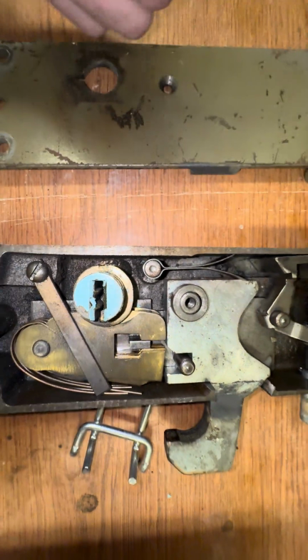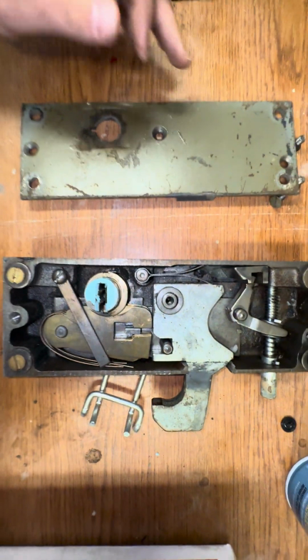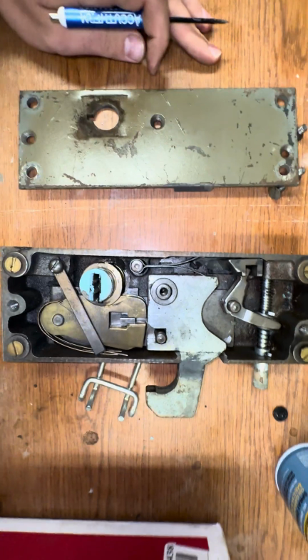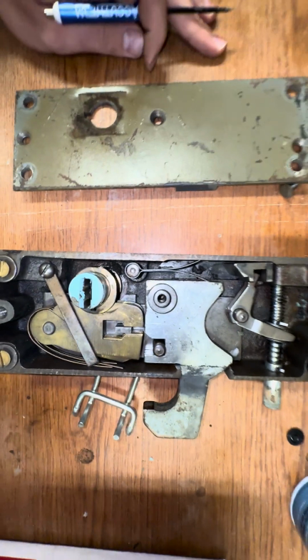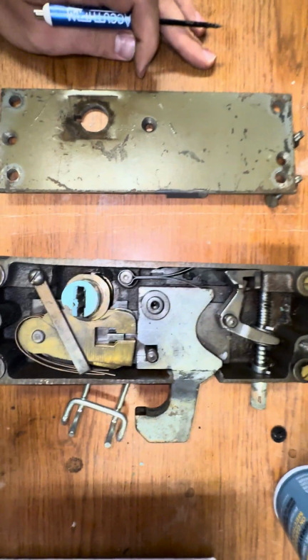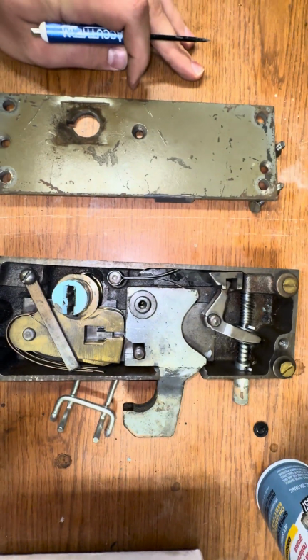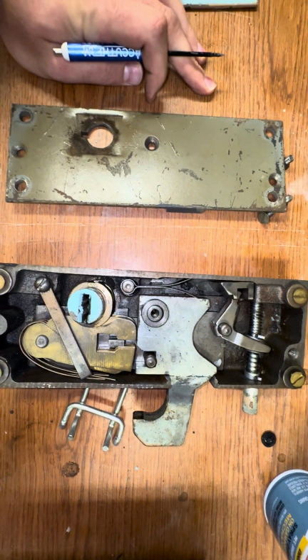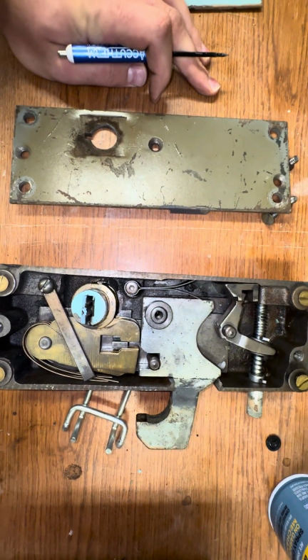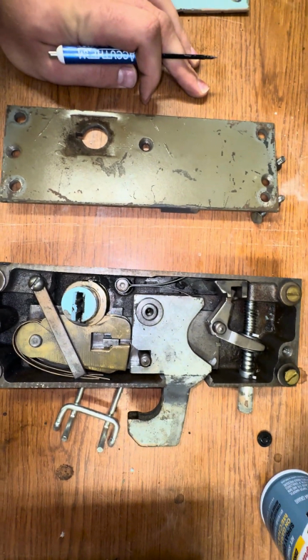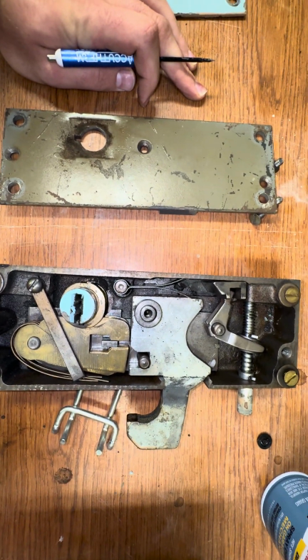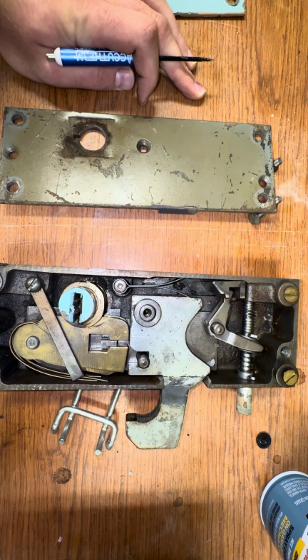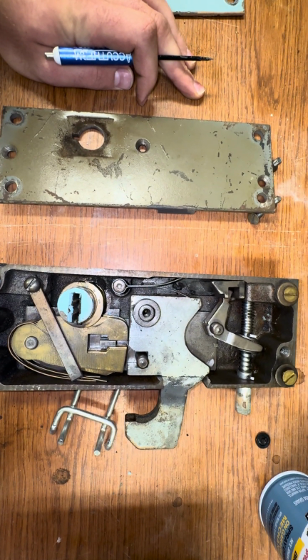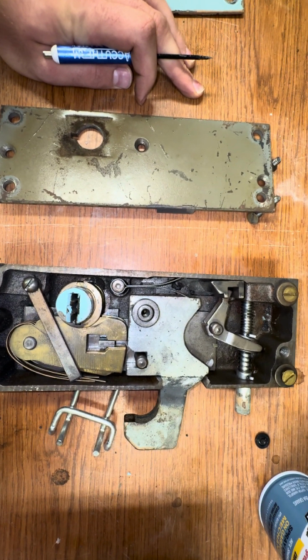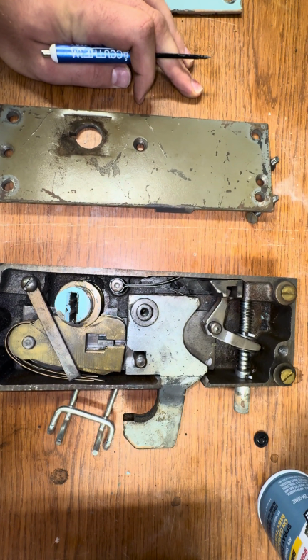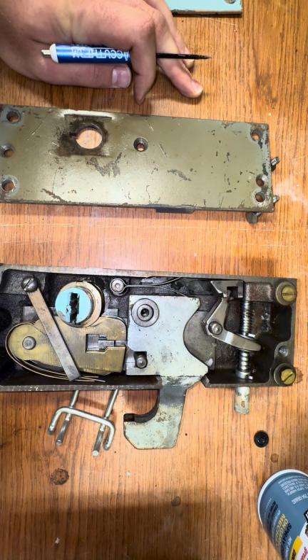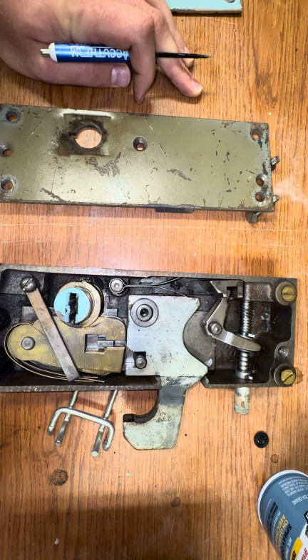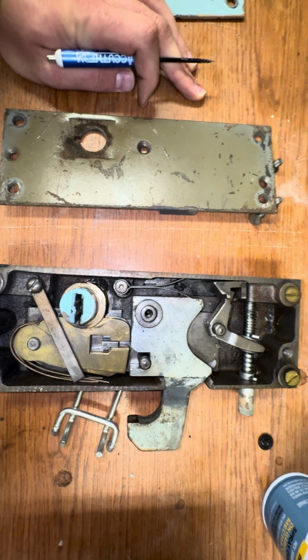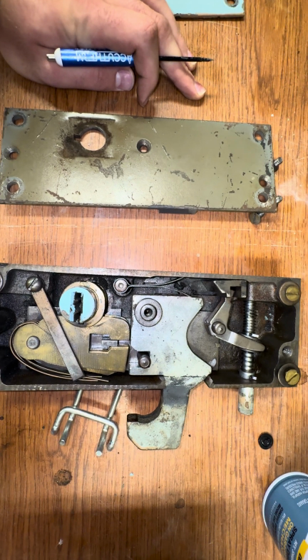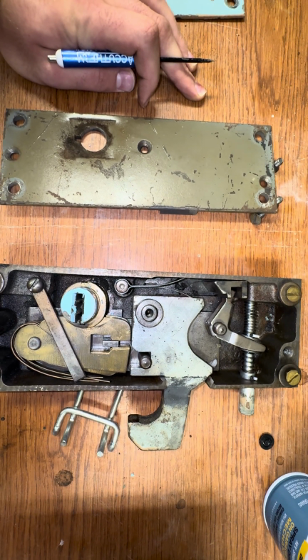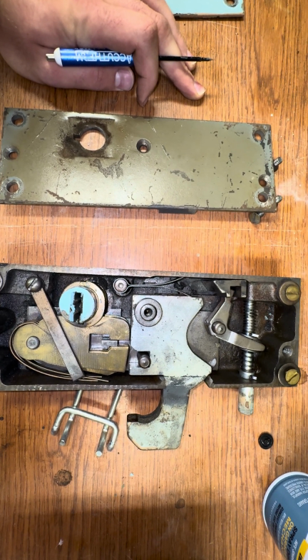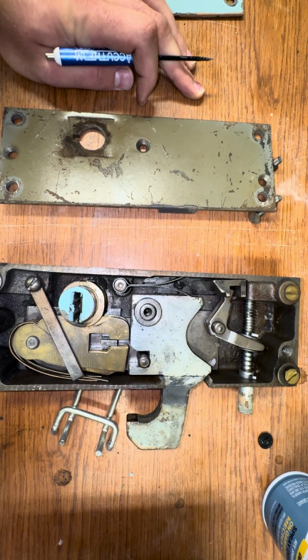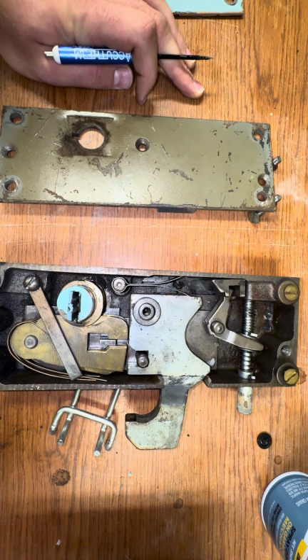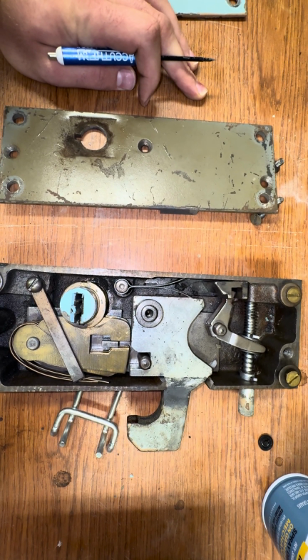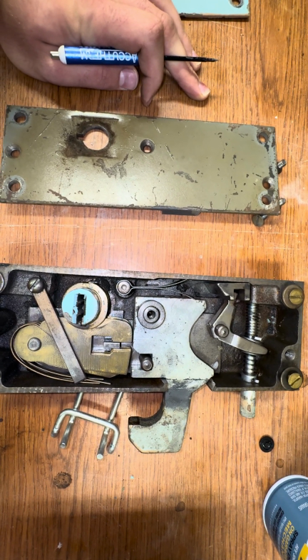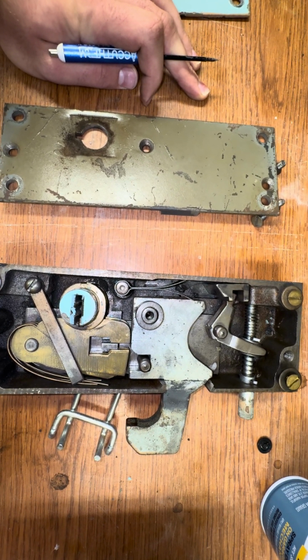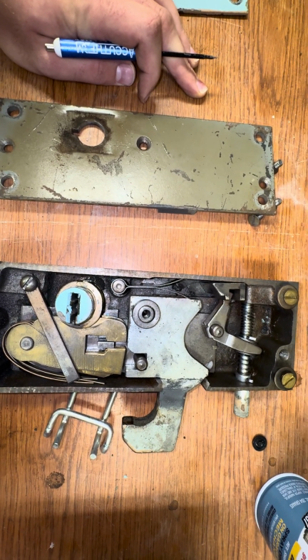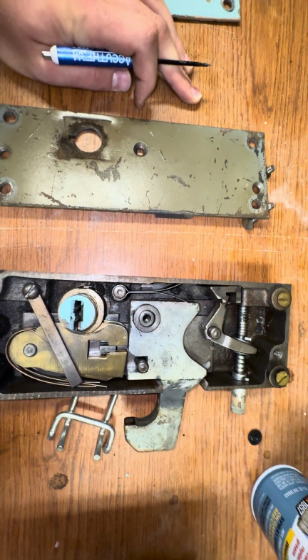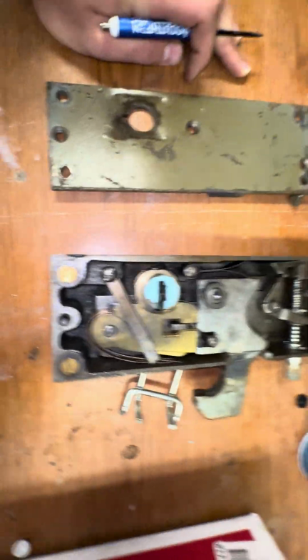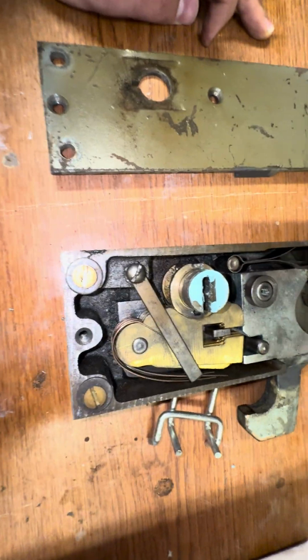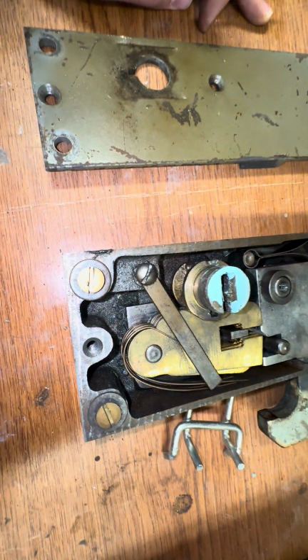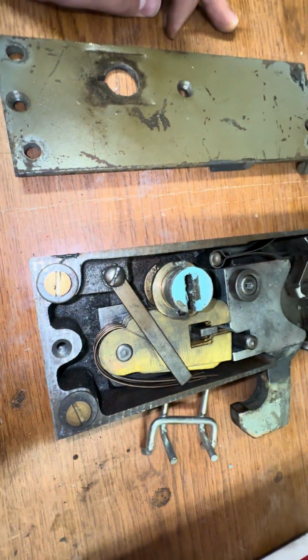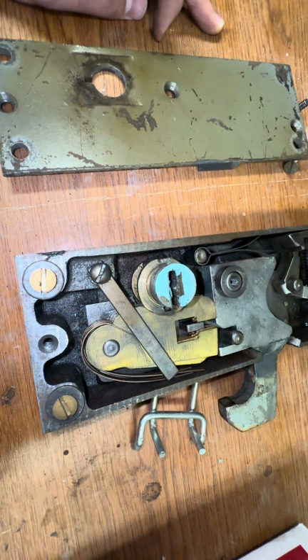The whole lock is pretty large and simple in function and easy to disassemble. This one is going to be sitting on the shelf for a while now because it's just a spare part. But I wanted to go ahead and make this video so you guys can see what the inside of these look like.